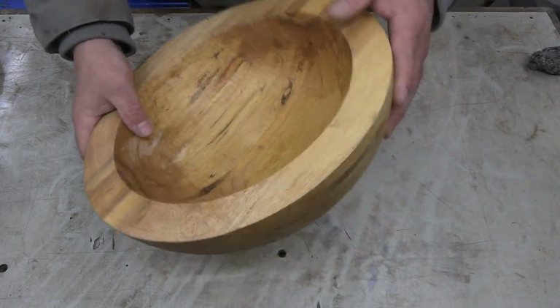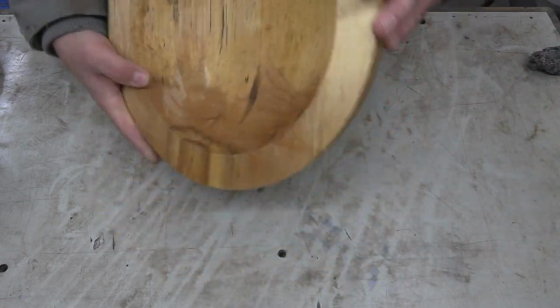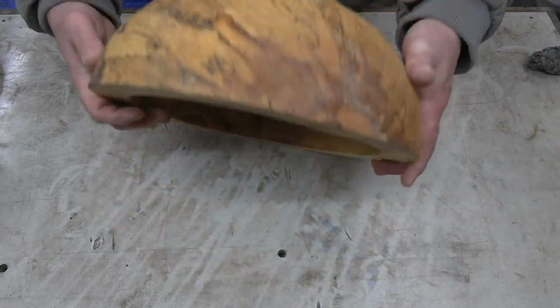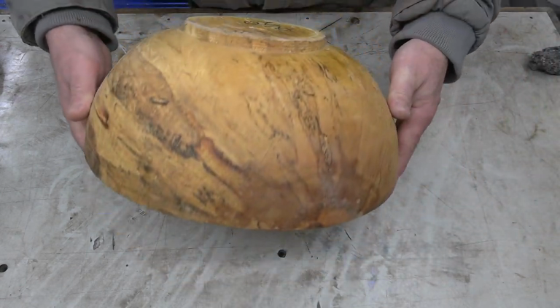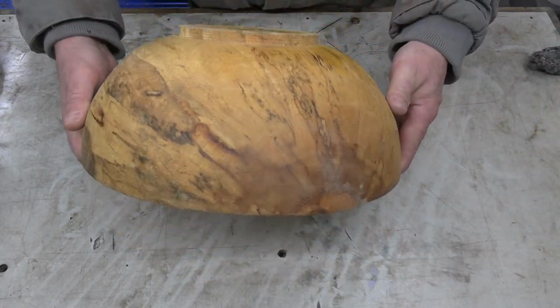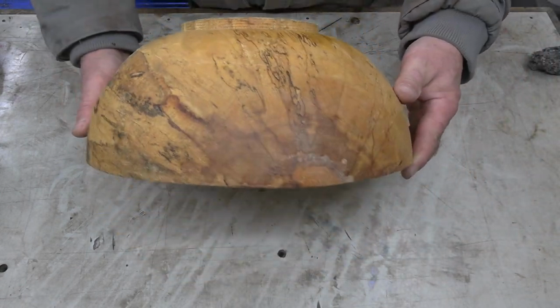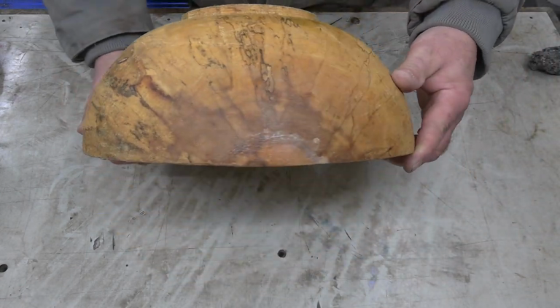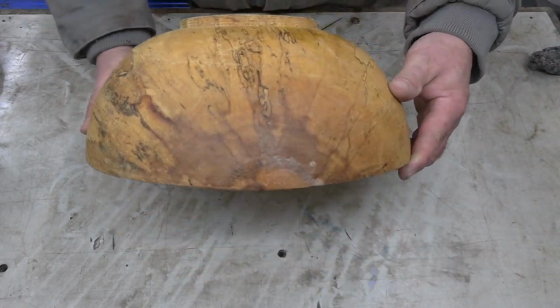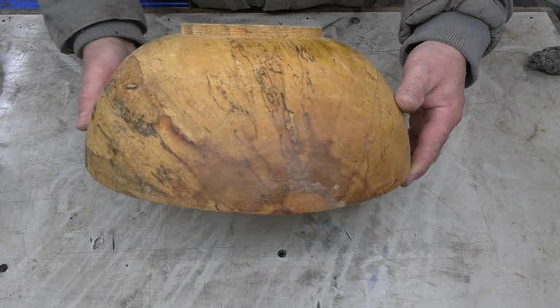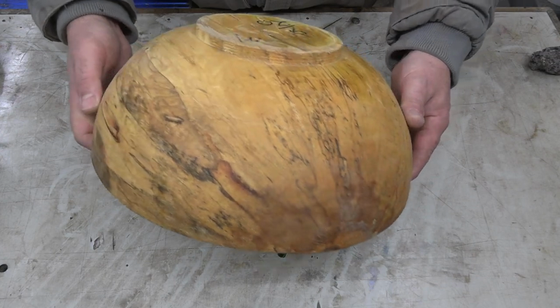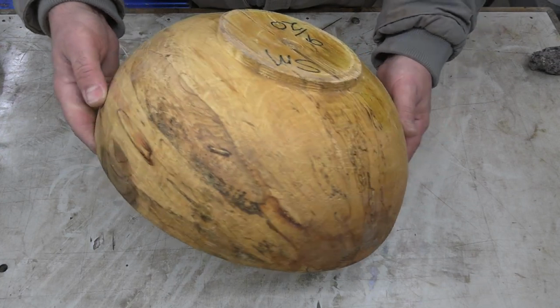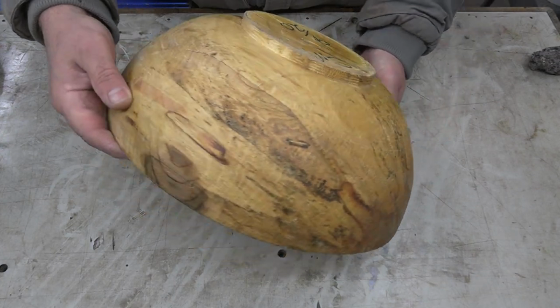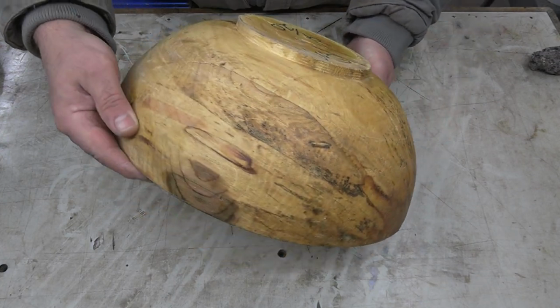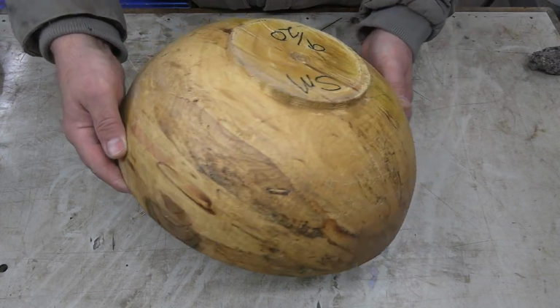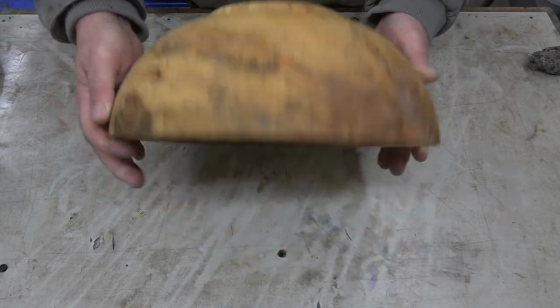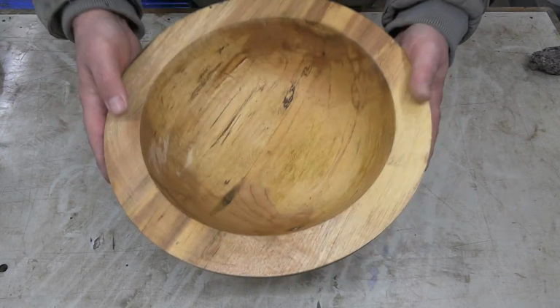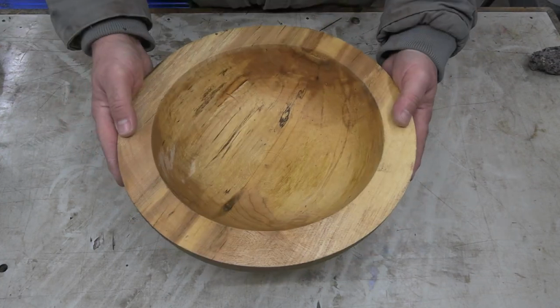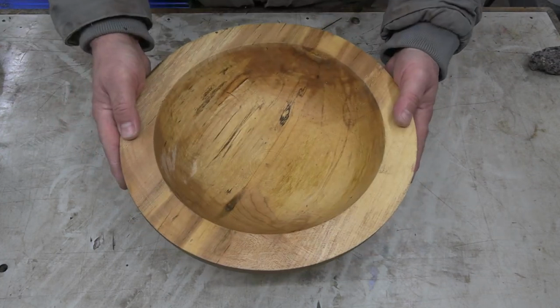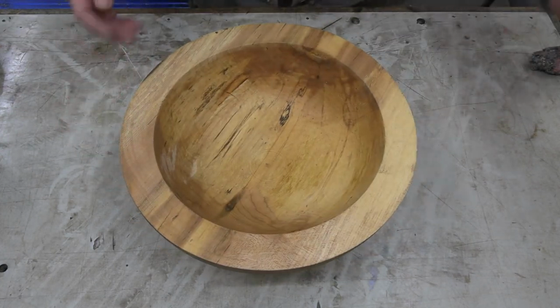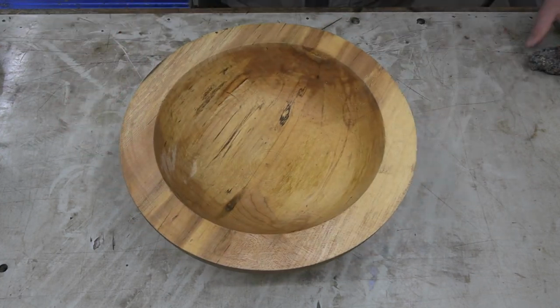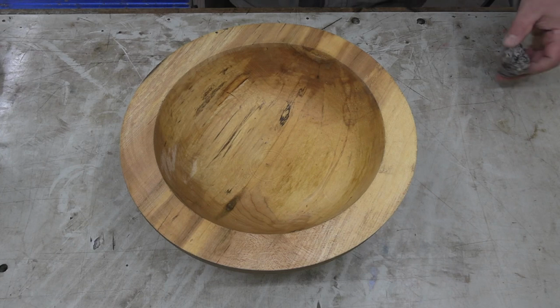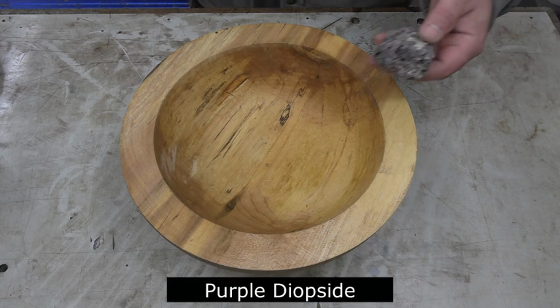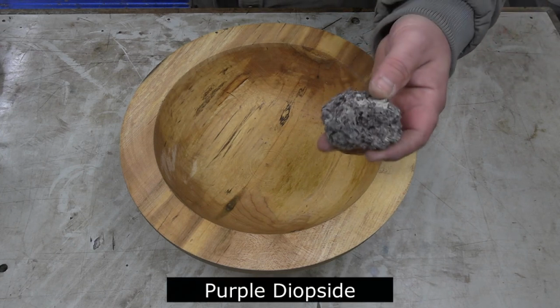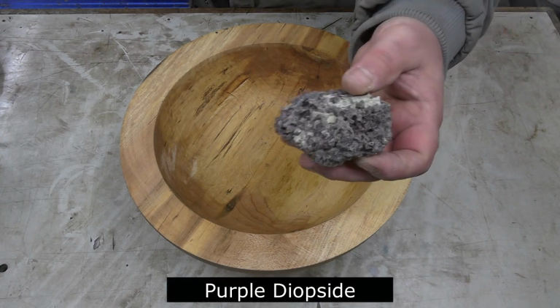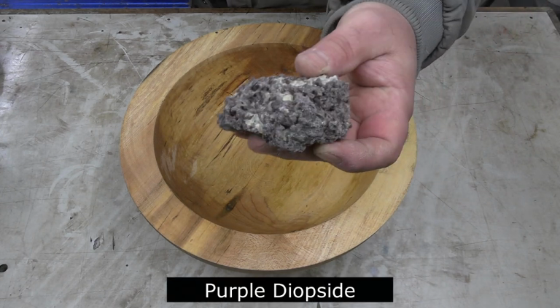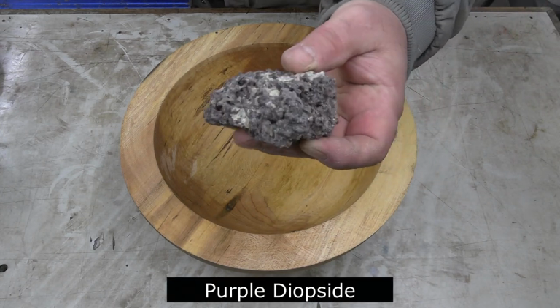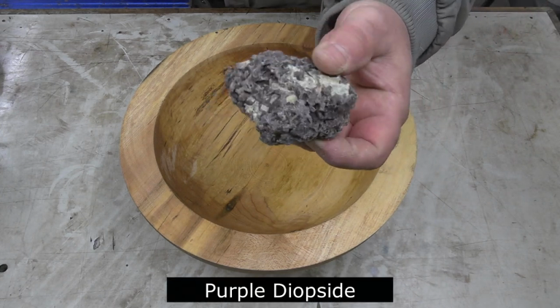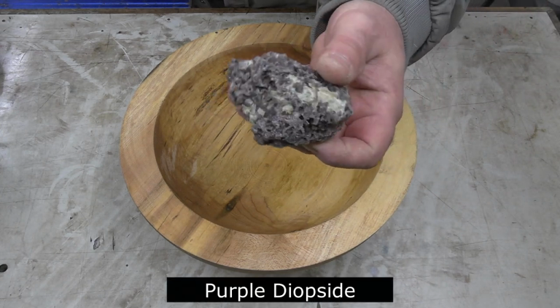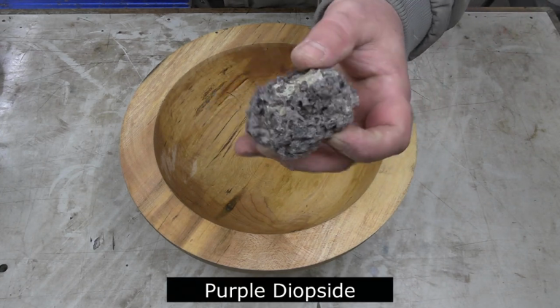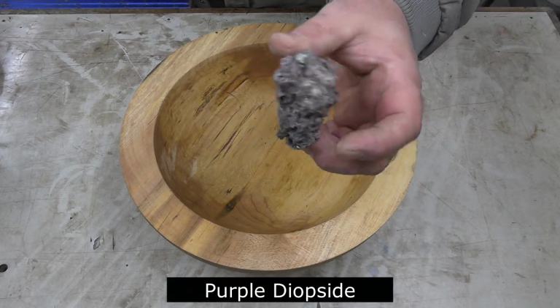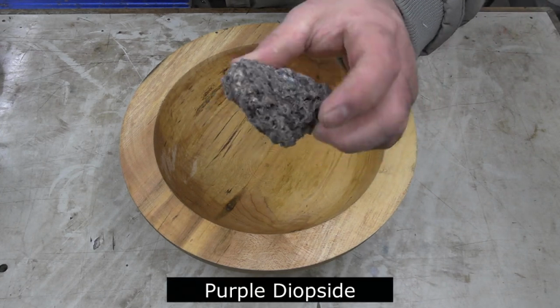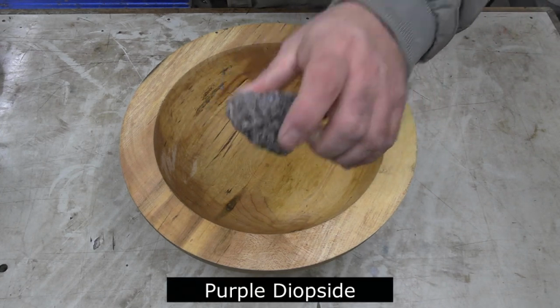Hi everybody, it's Jim from Sprague Woodturning. In this video I'm going to take this spalted maple bowl blank and combine it with some purple diopside to make a really unique looking inlay.